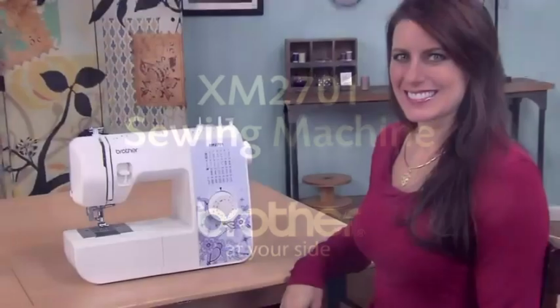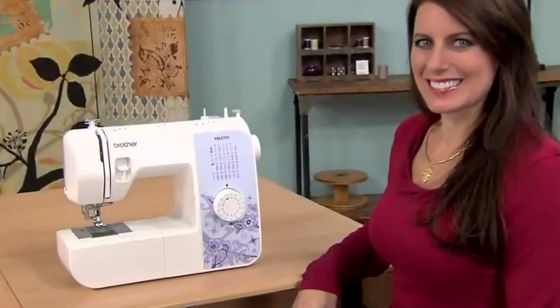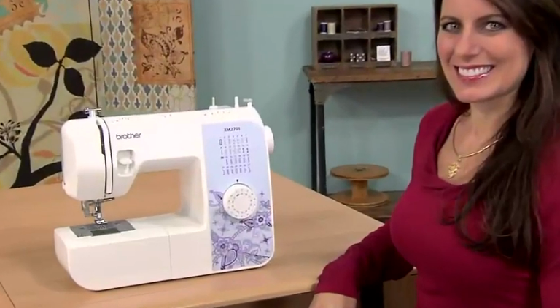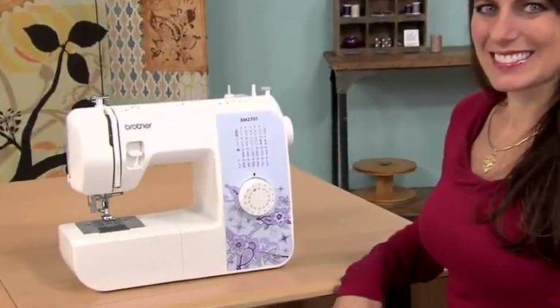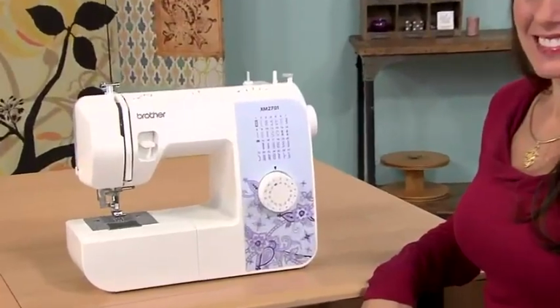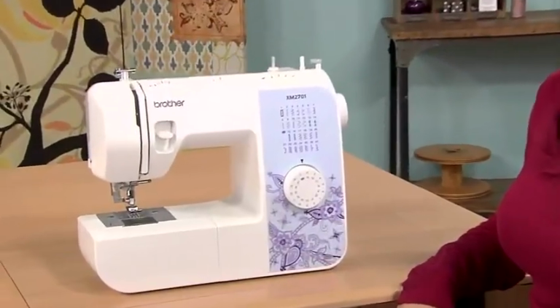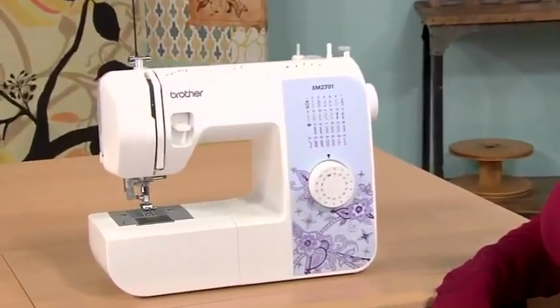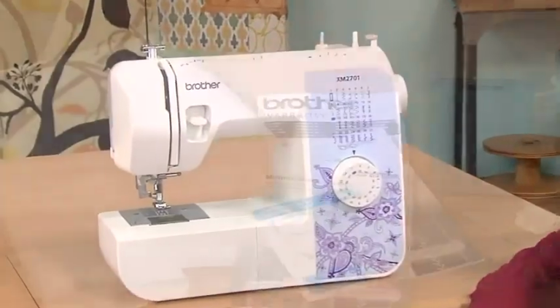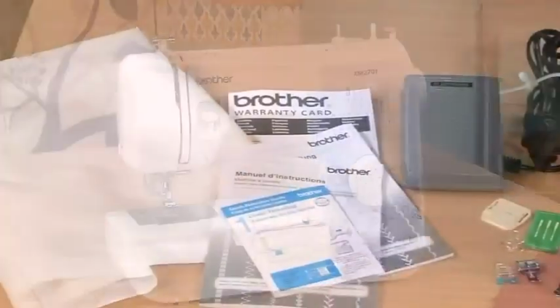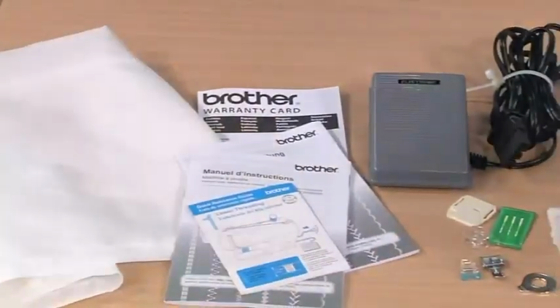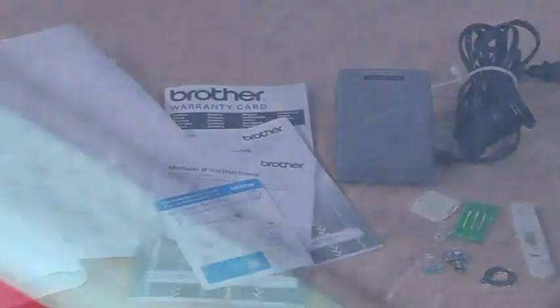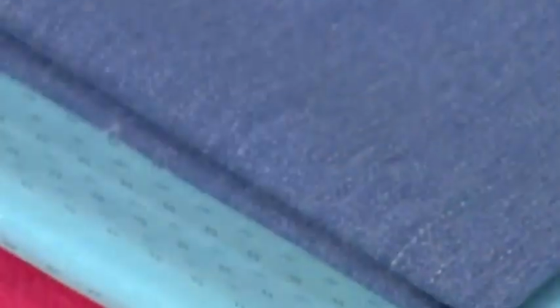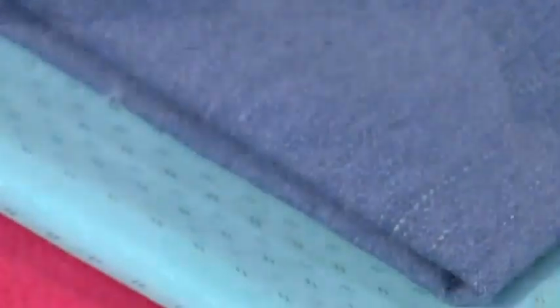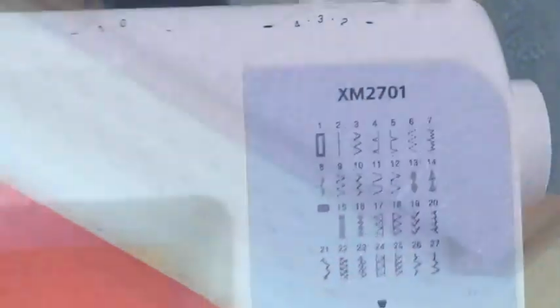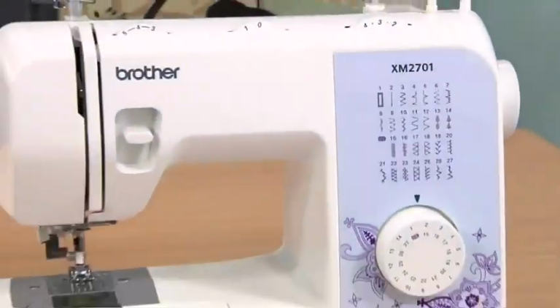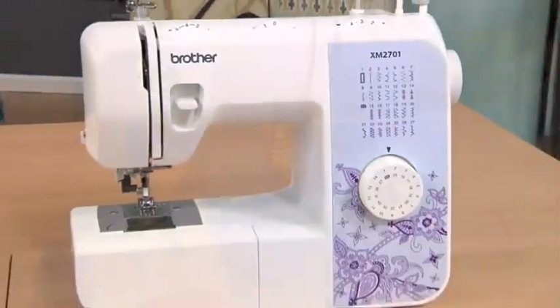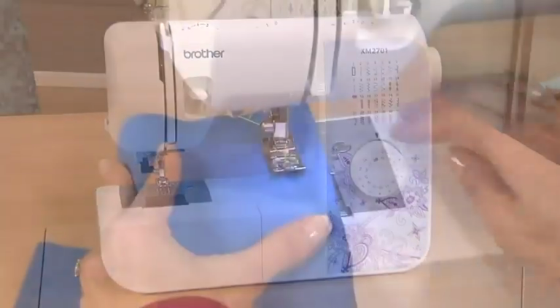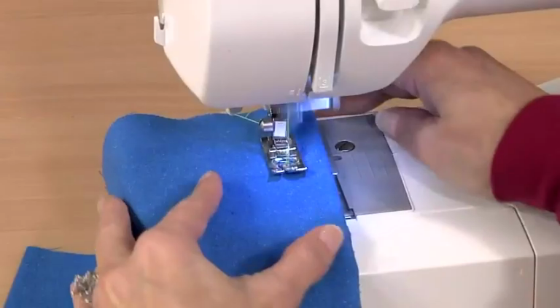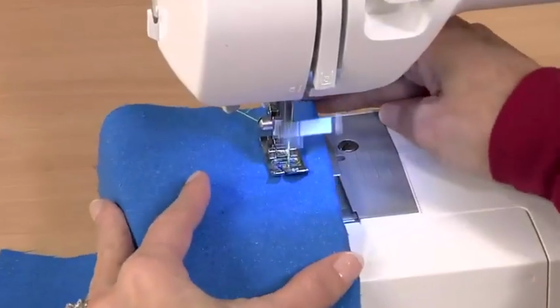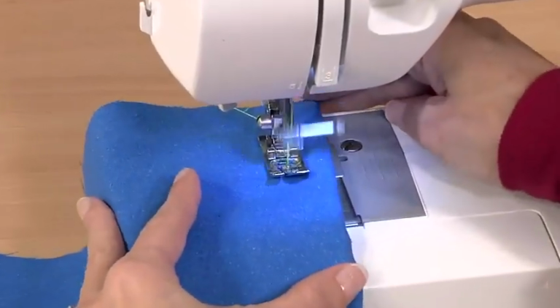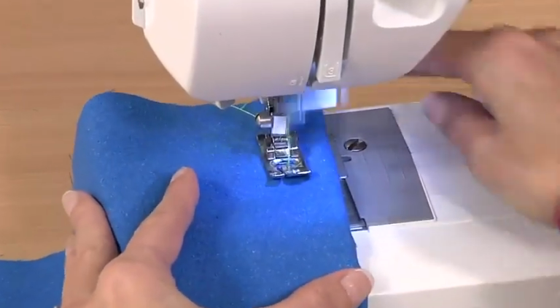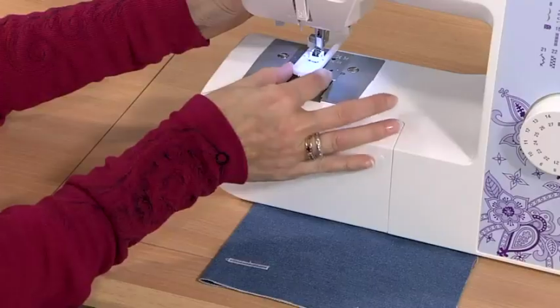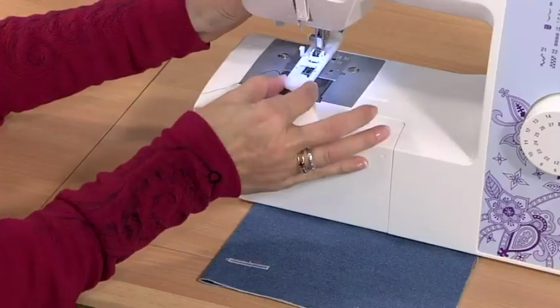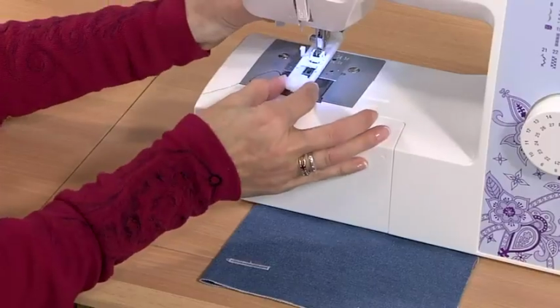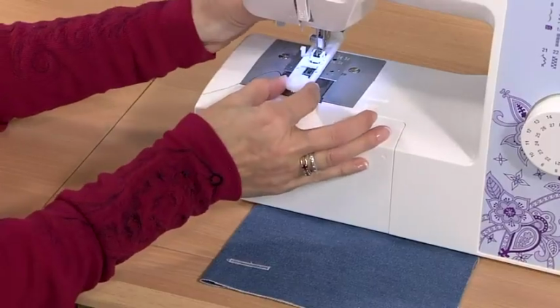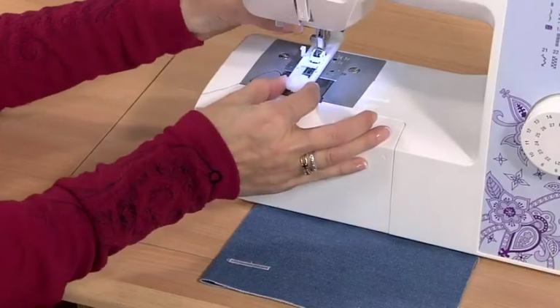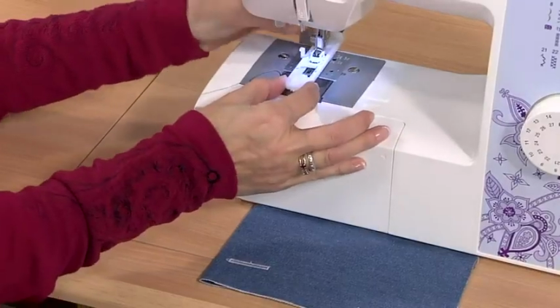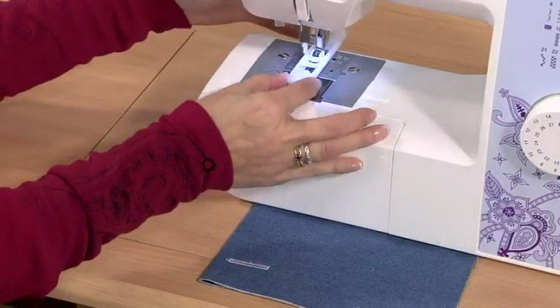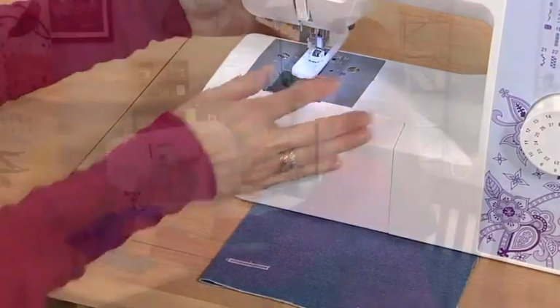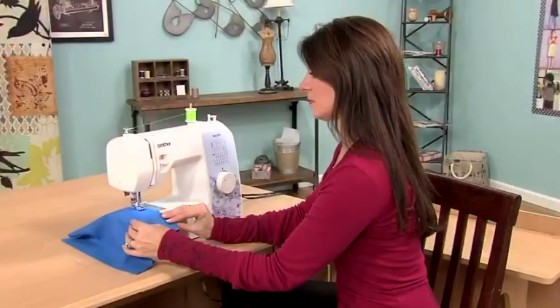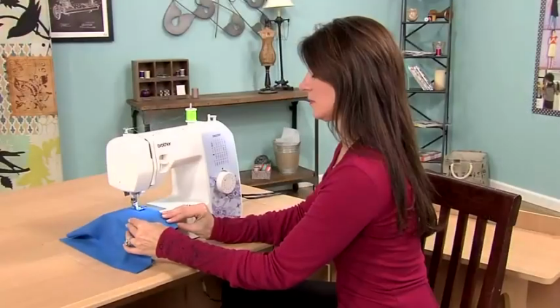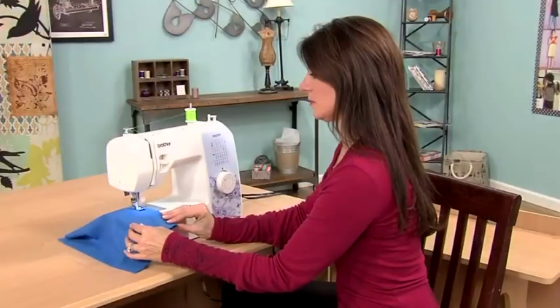Start sewing right away with the easy to use Brother XM2701. It's perfect for beginners or for more advanced sewers looking for a great portable machine.